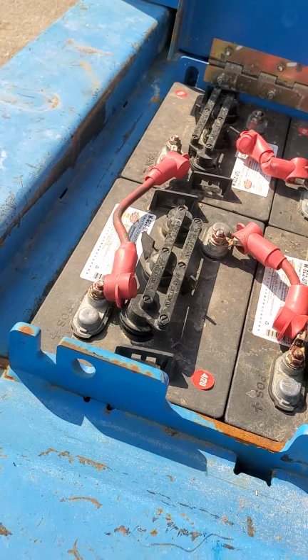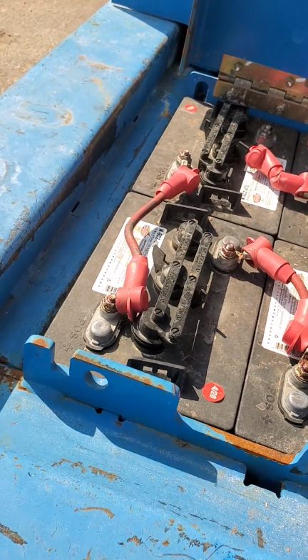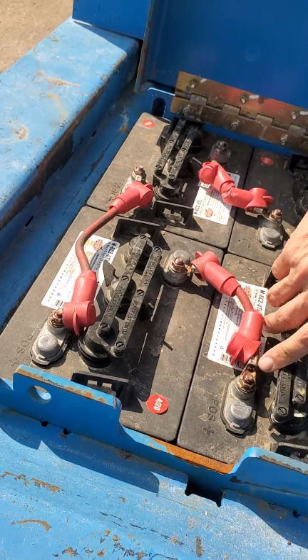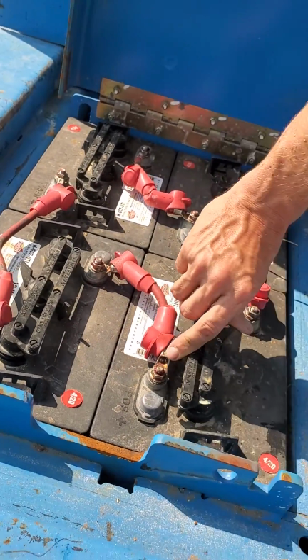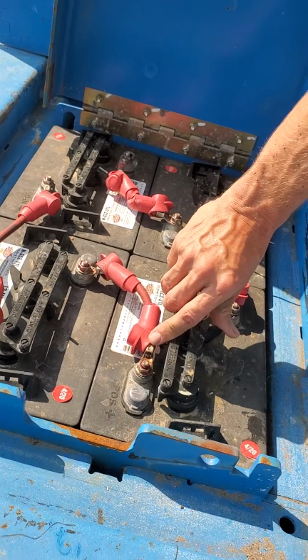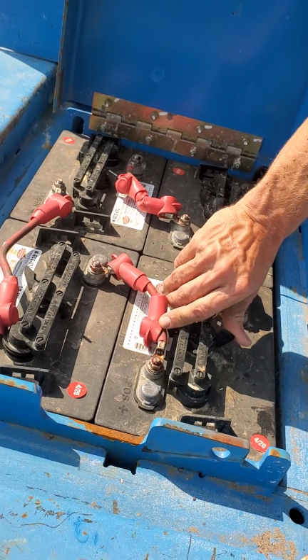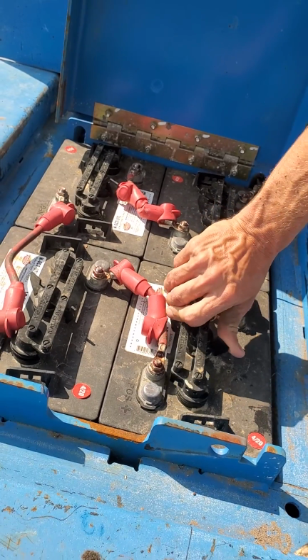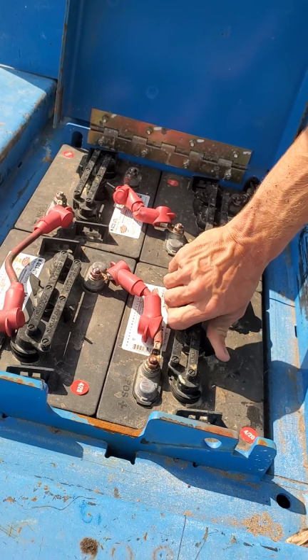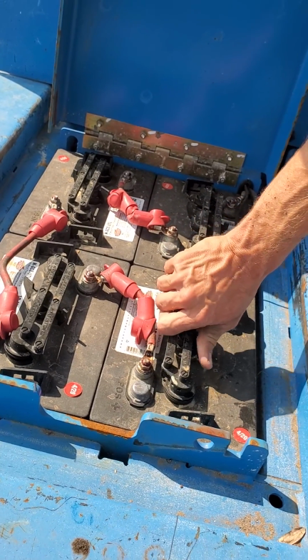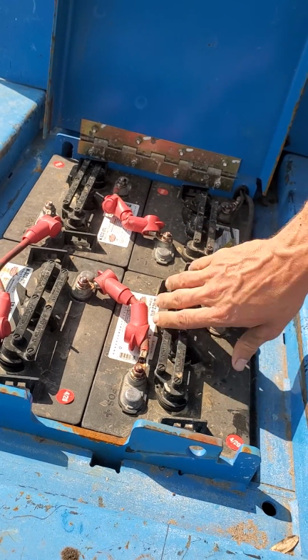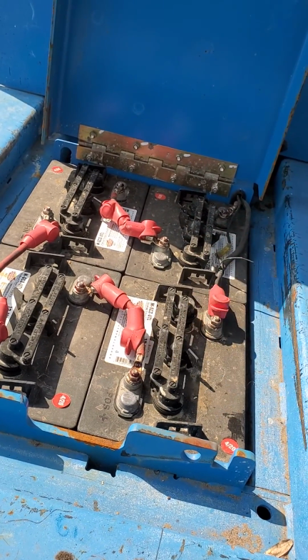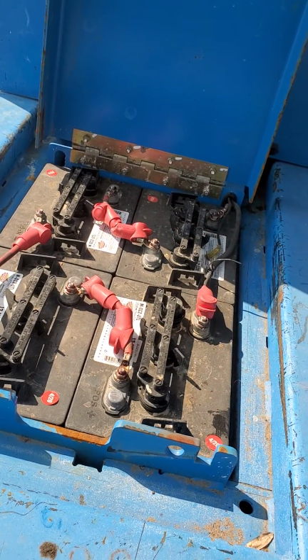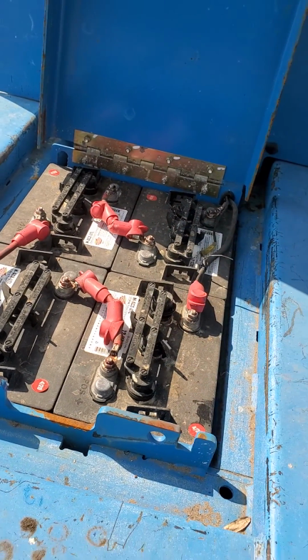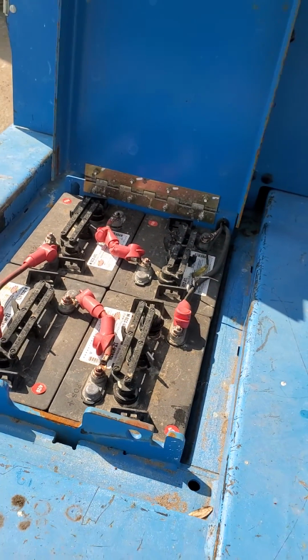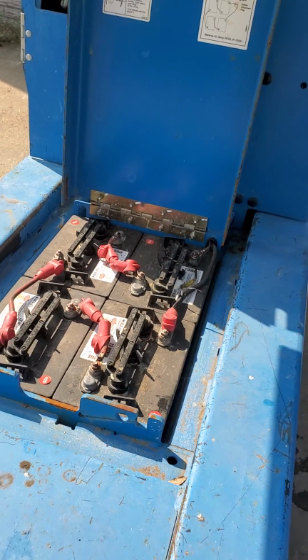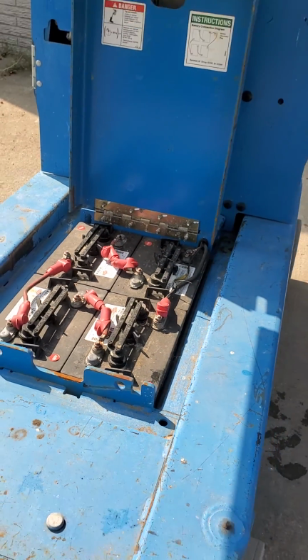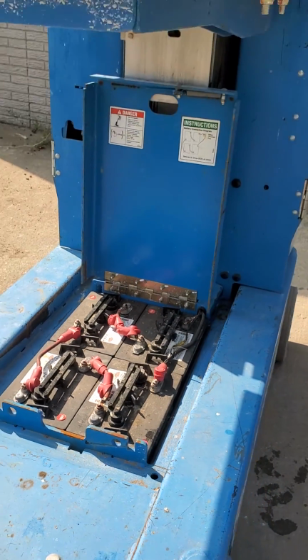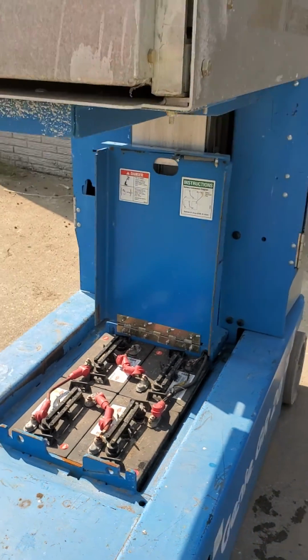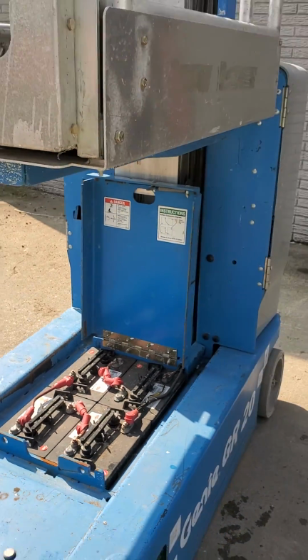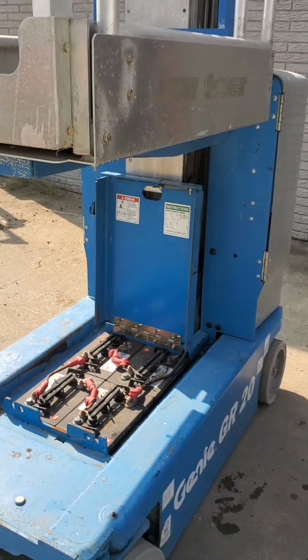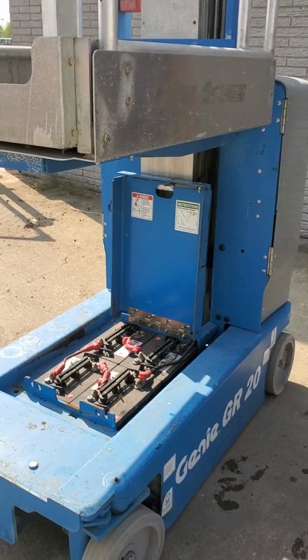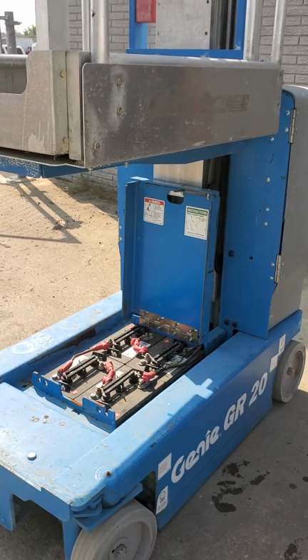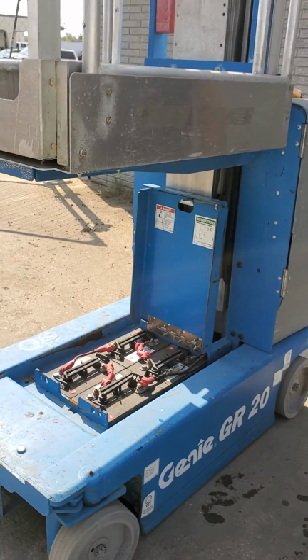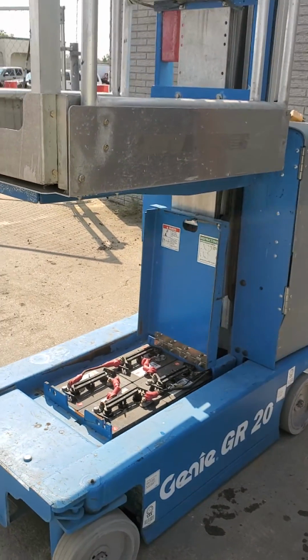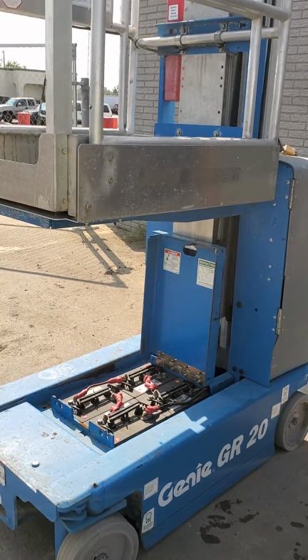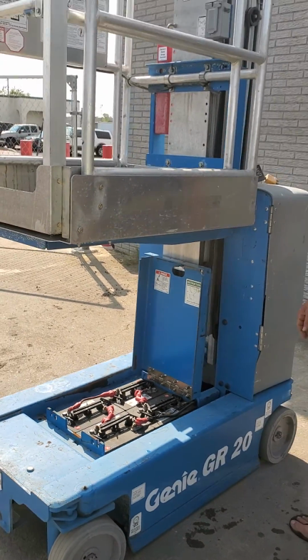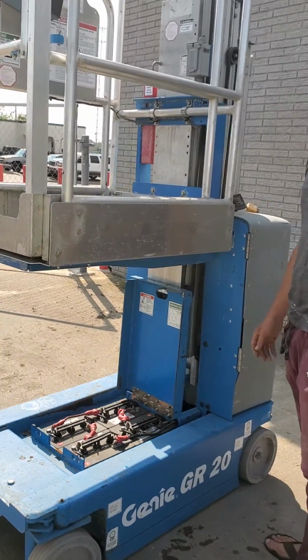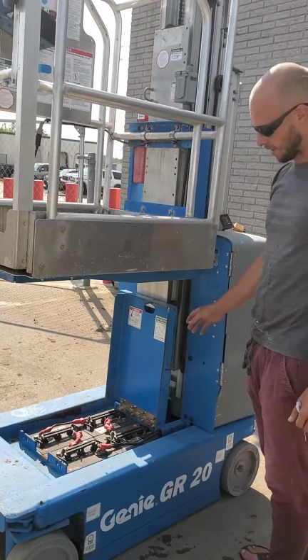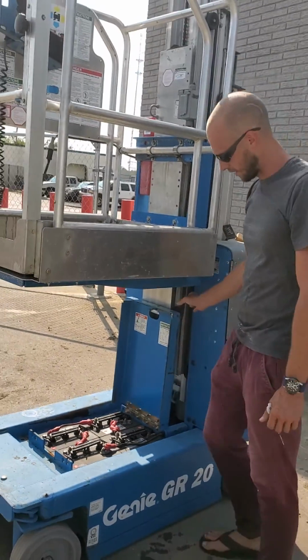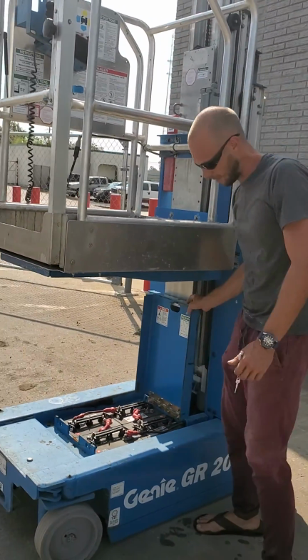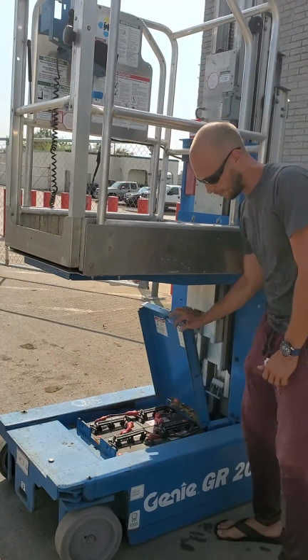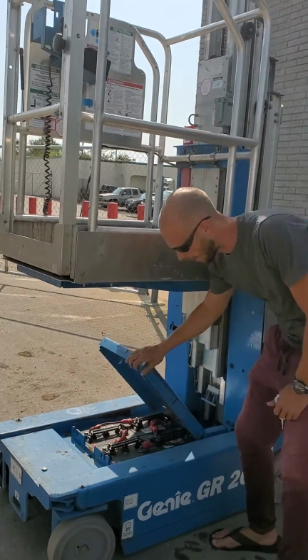It needs to be done every 90 days. Evaporation and so on will deplete the water level, so keeping the batteries full of water is going to make the battery life last much longer.